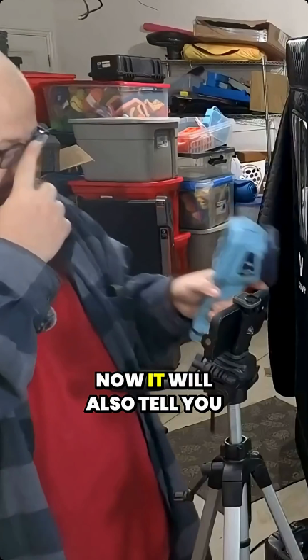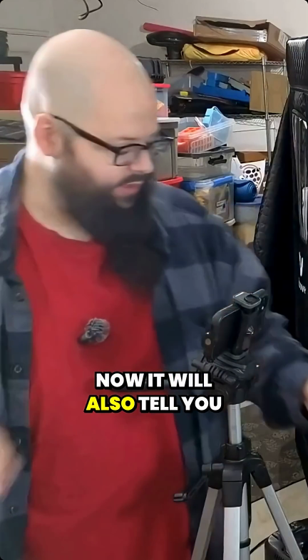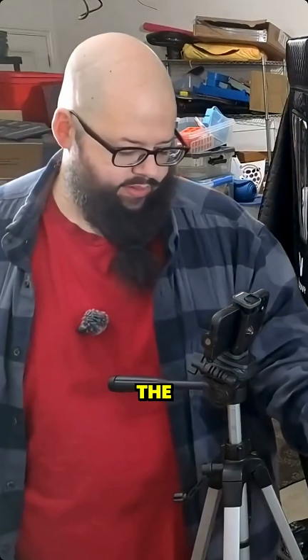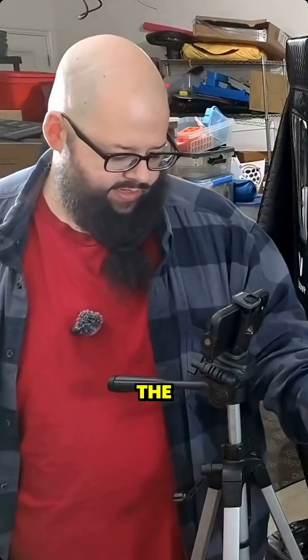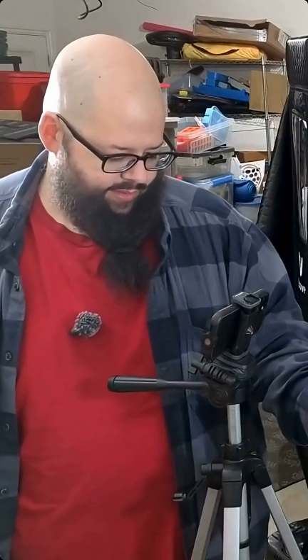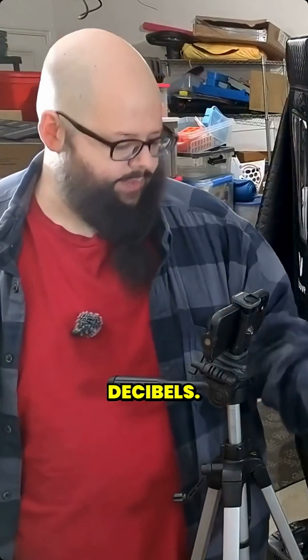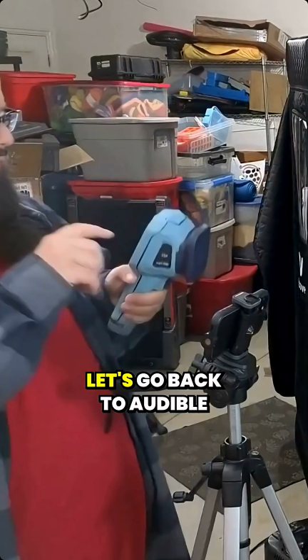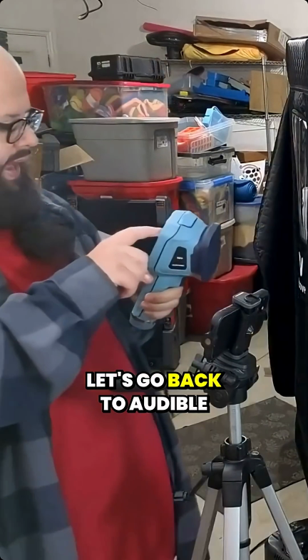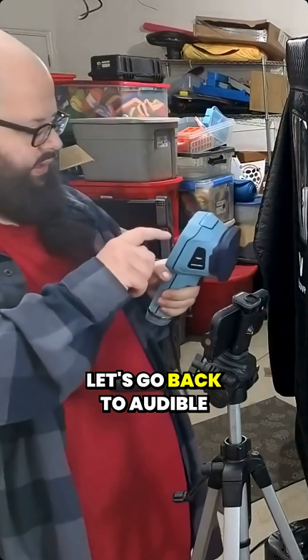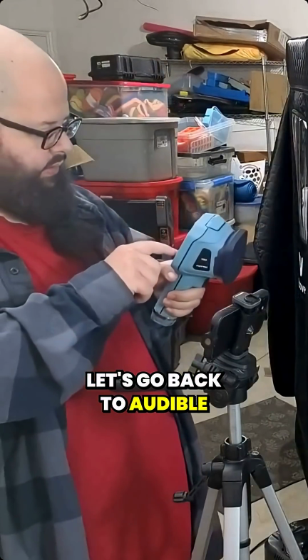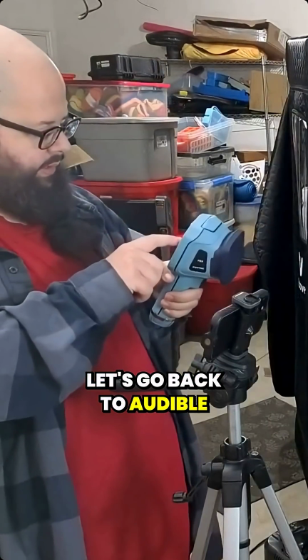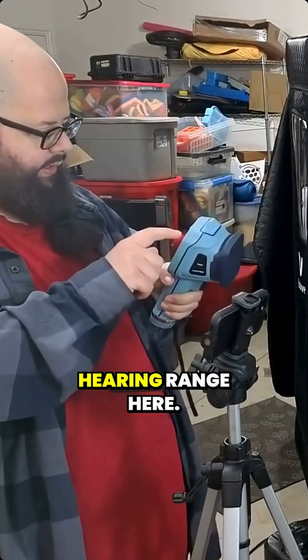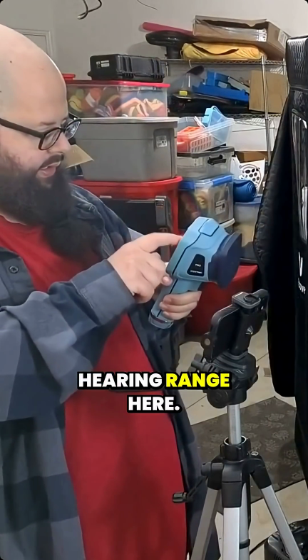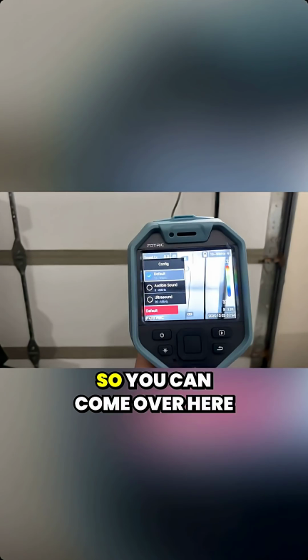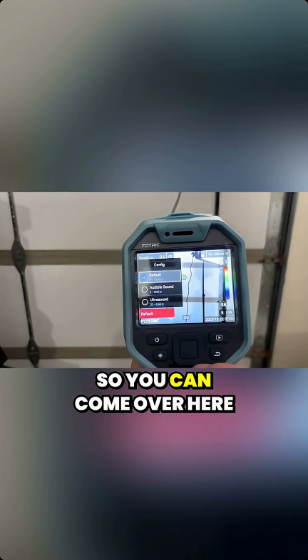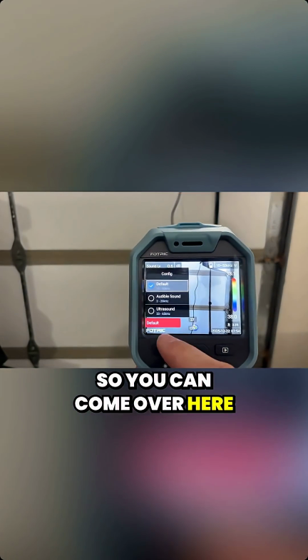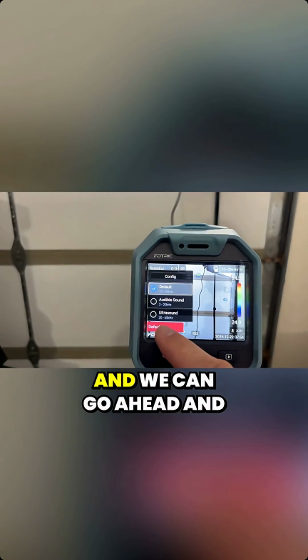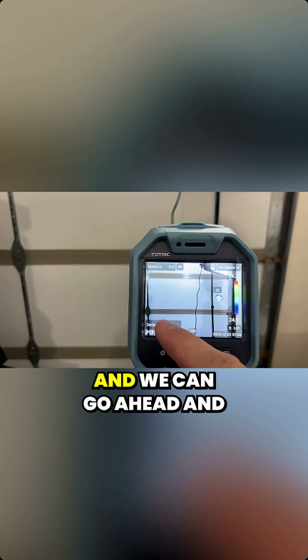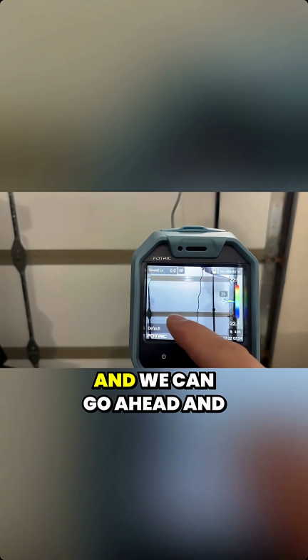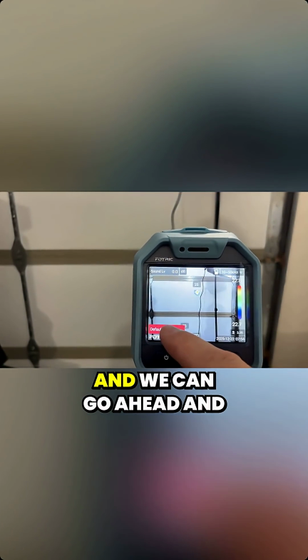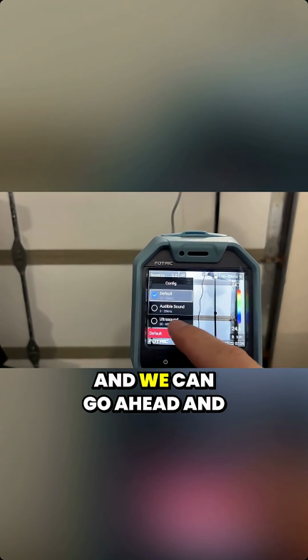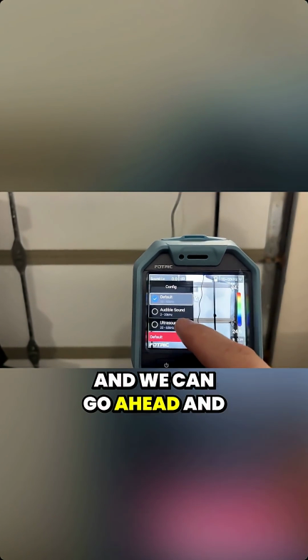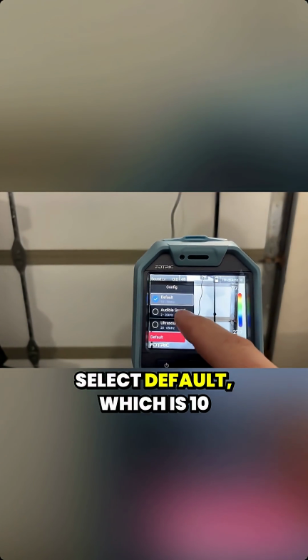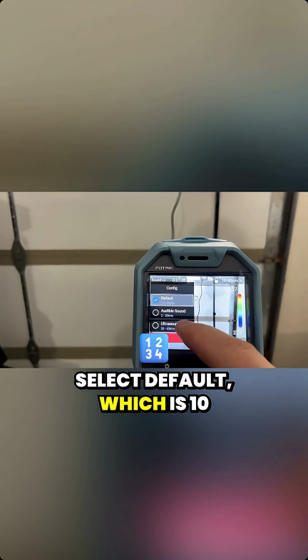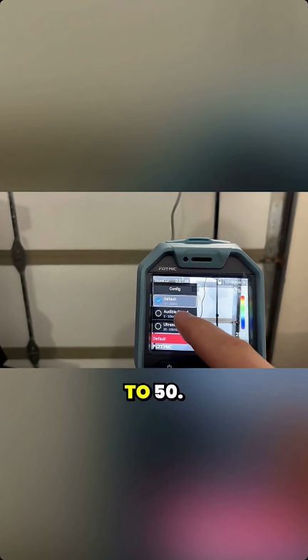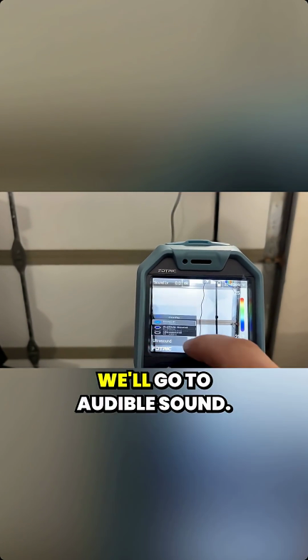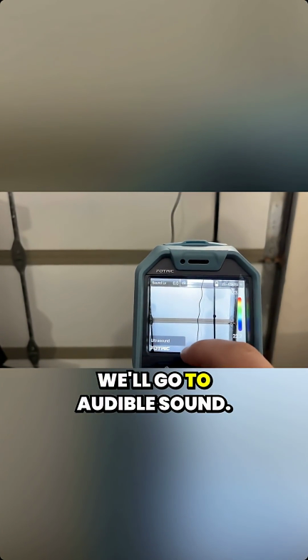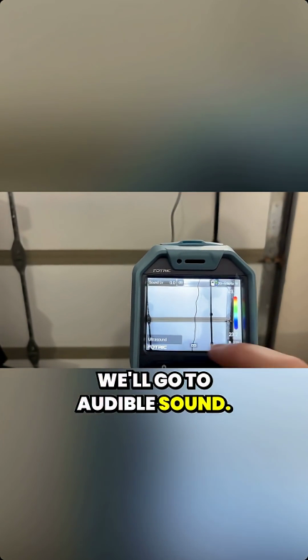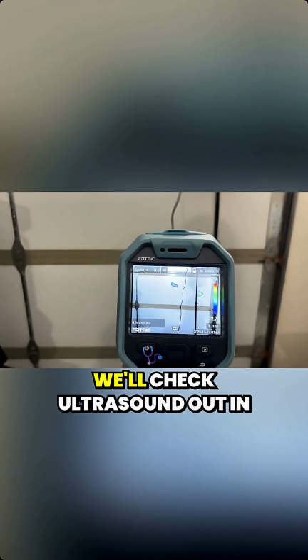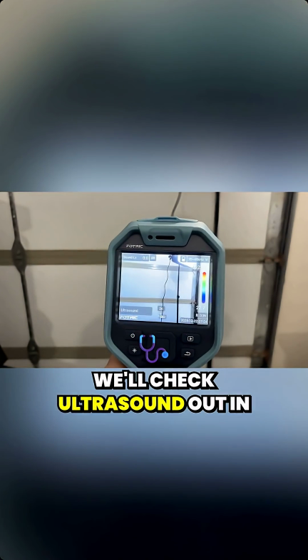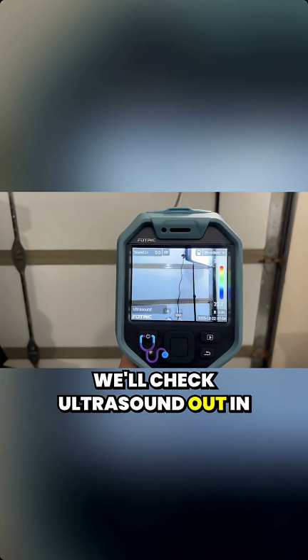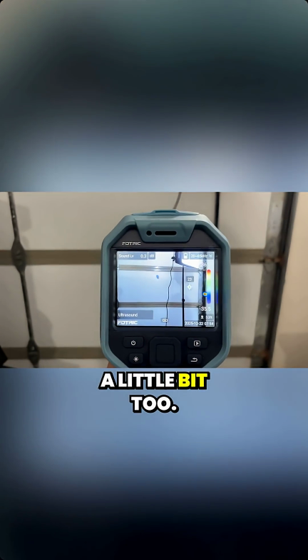Now it will also tell you the decibels. Let's go back to audible hearing range here. You can come over here and select default, which is 10 to 50. We'll go to audible sound. We'll check ultrasound out in a little bit too.